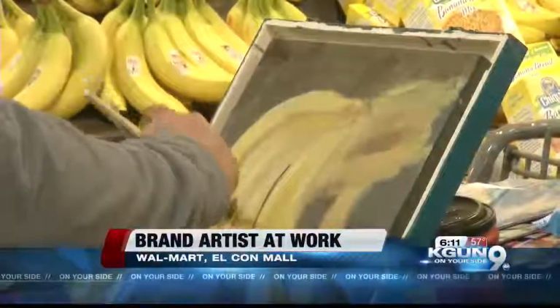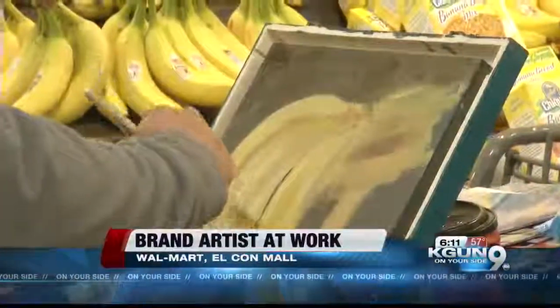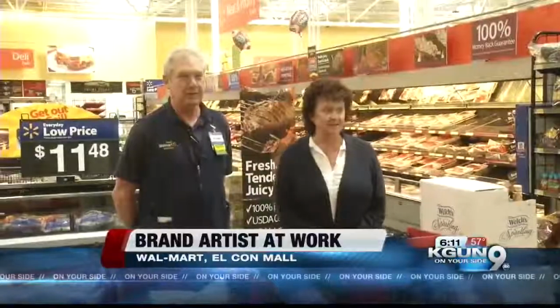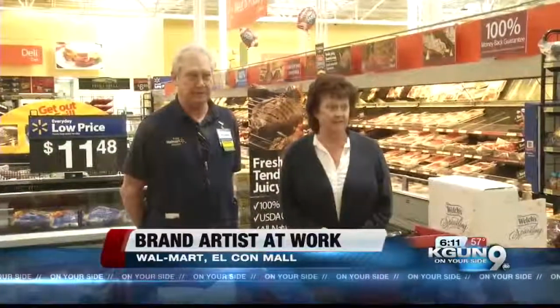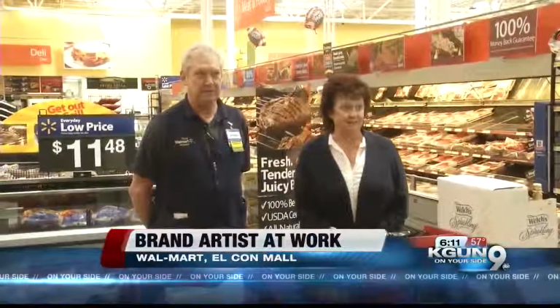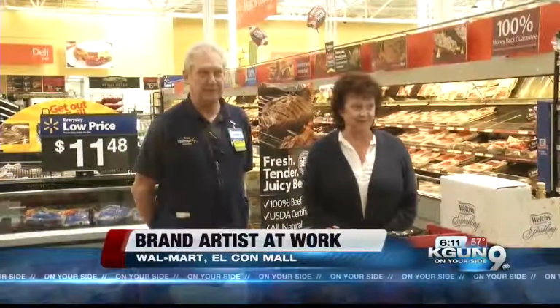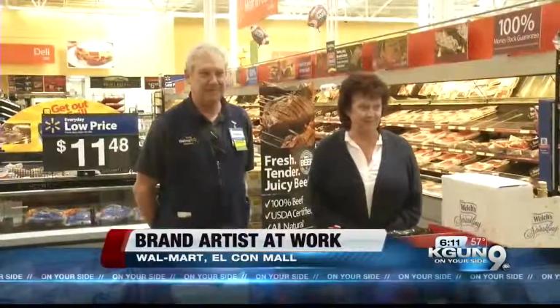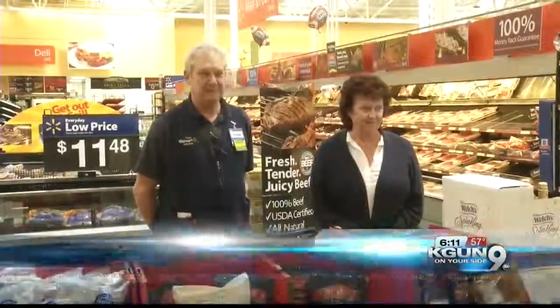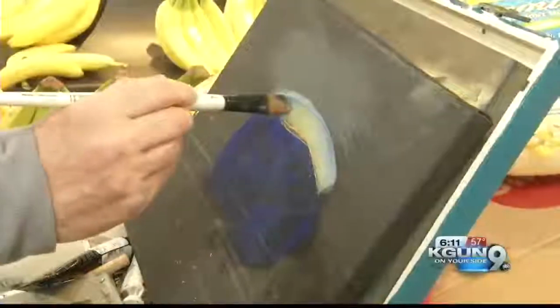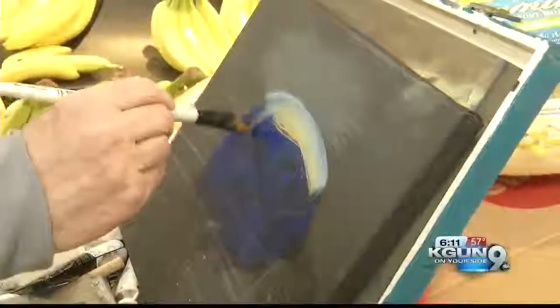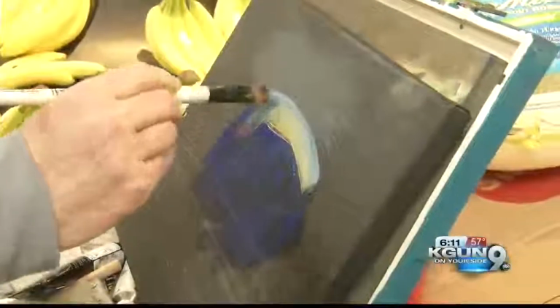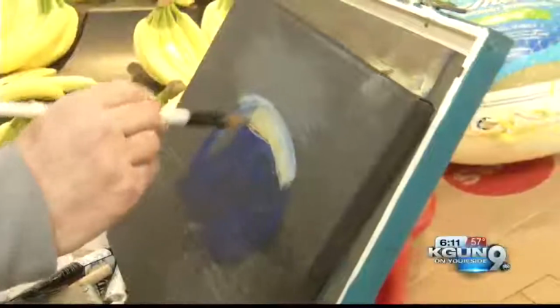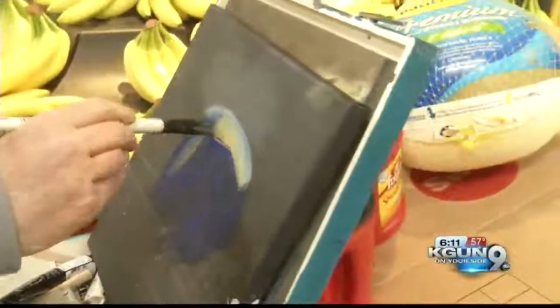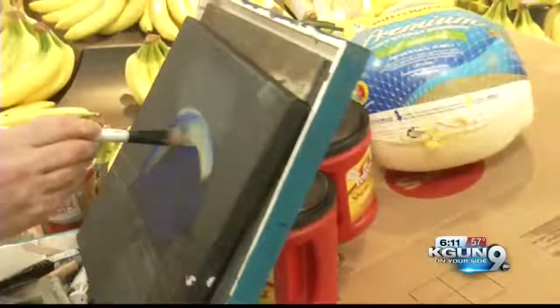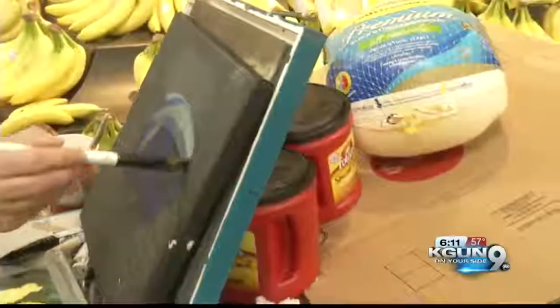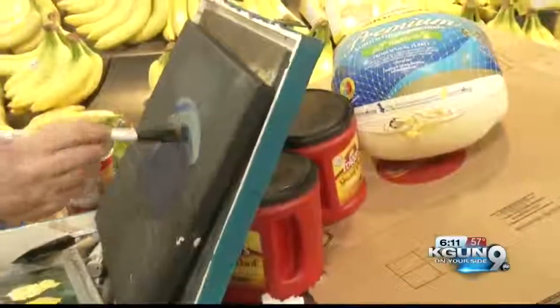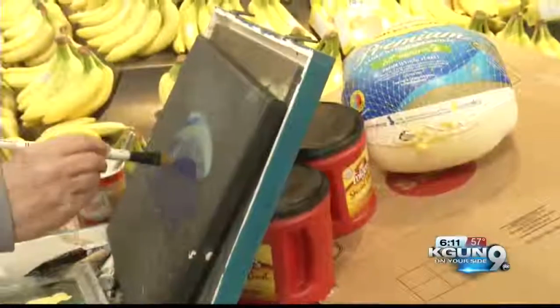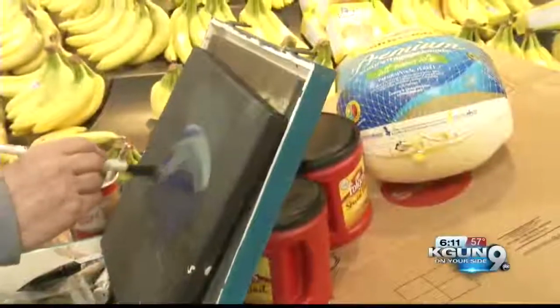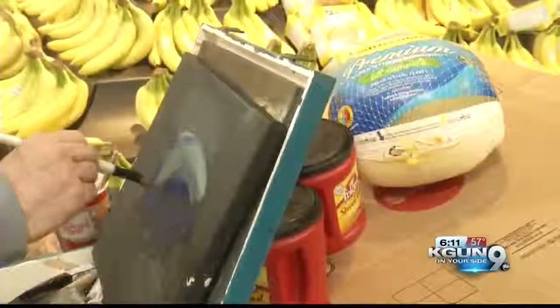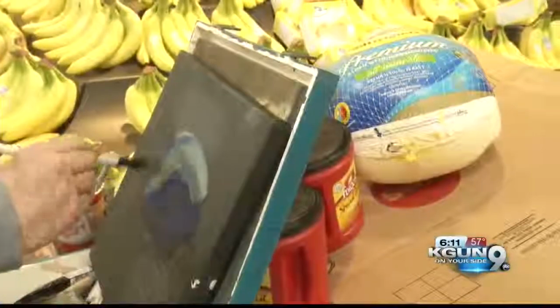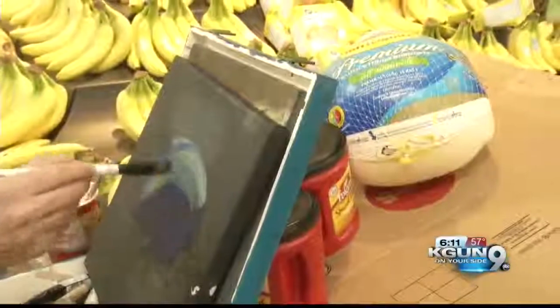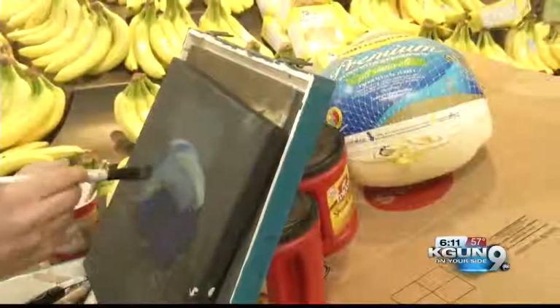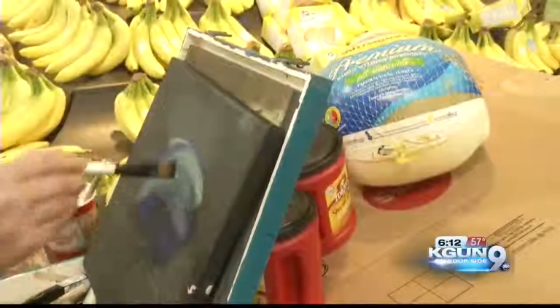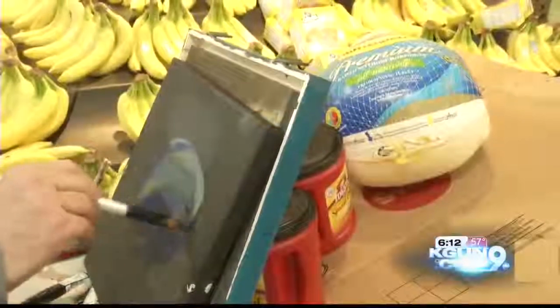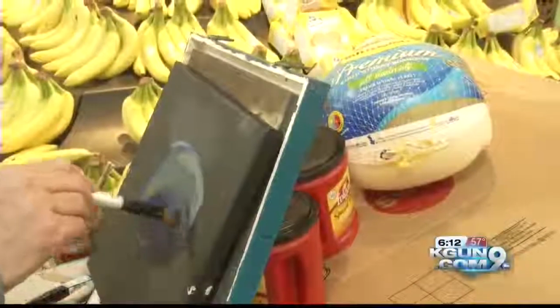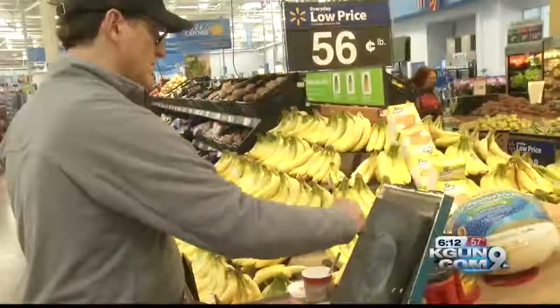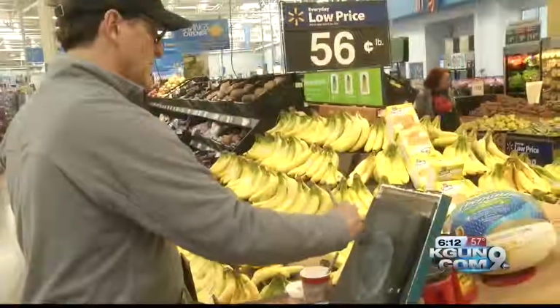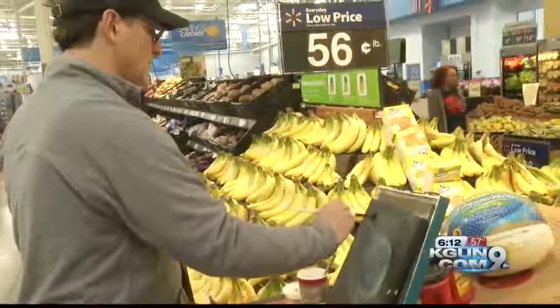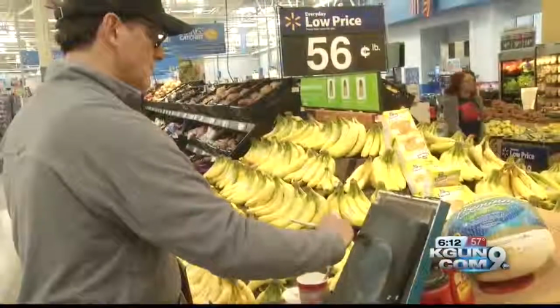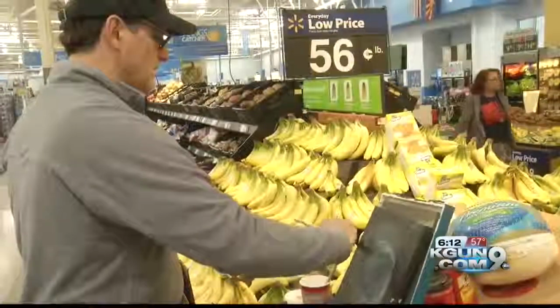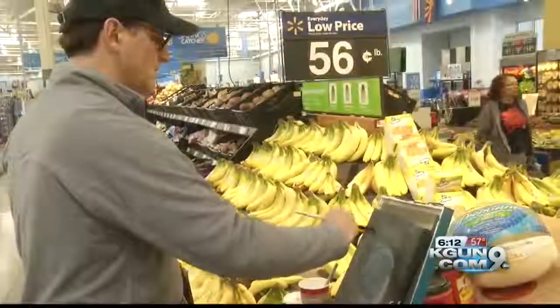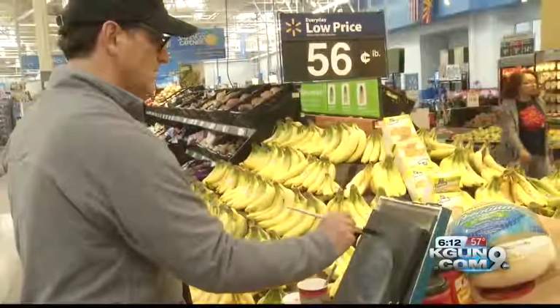First he painted an acrylic of Dole brand bananas, then he moved on to the all-important Butterball Turkey. O'Connell says he paints brands because many people have a personal connection to these labels.